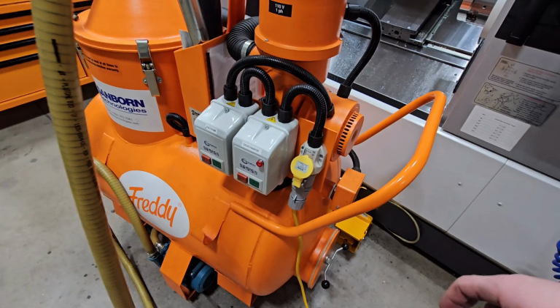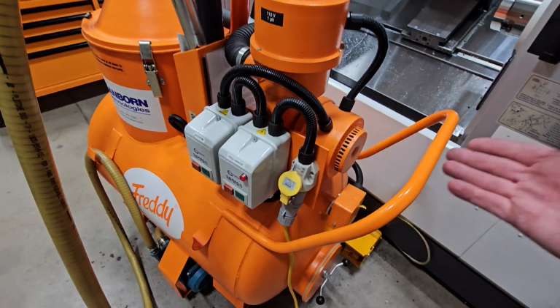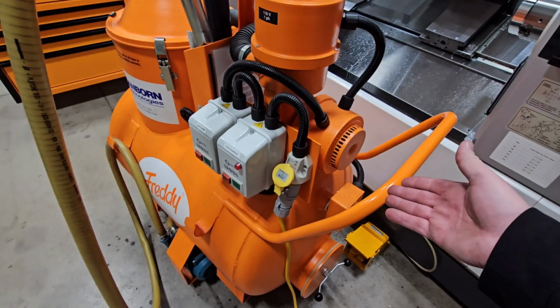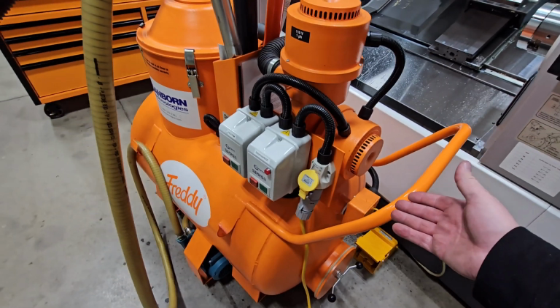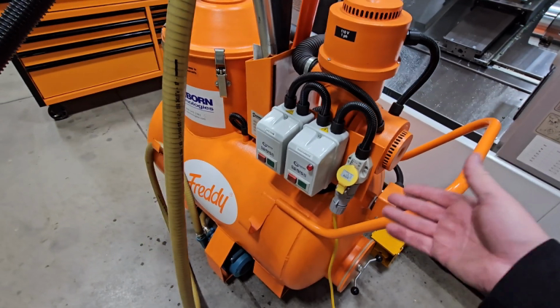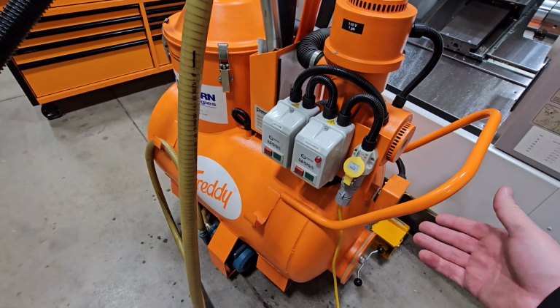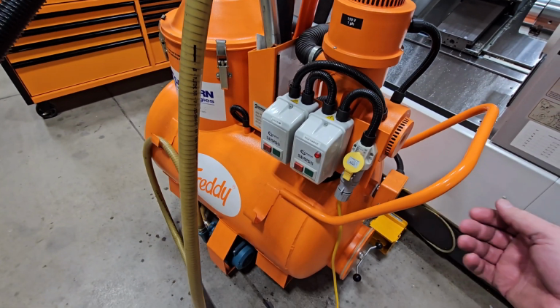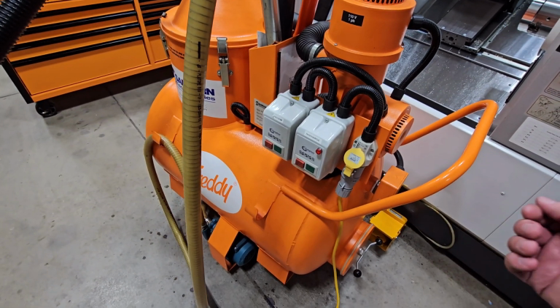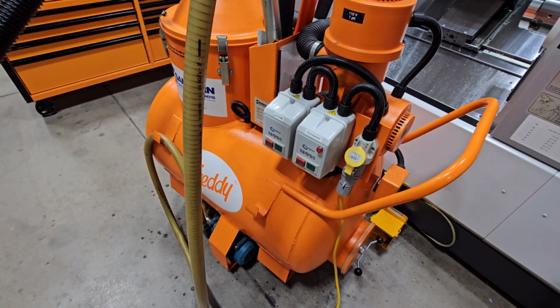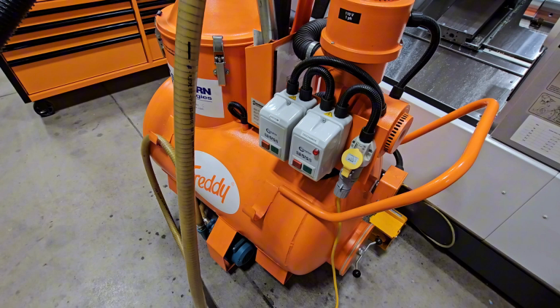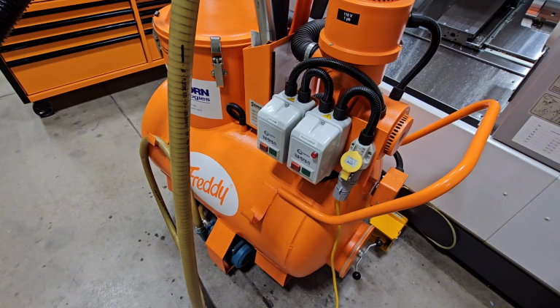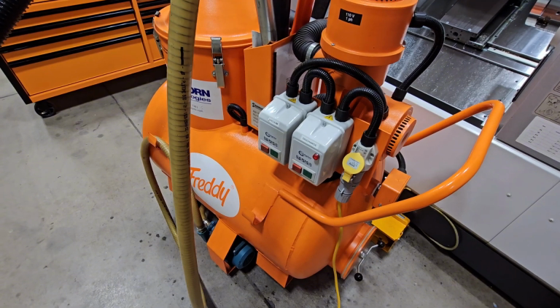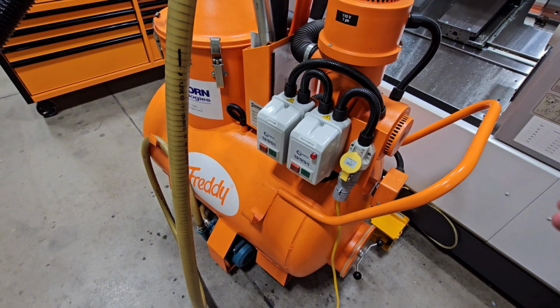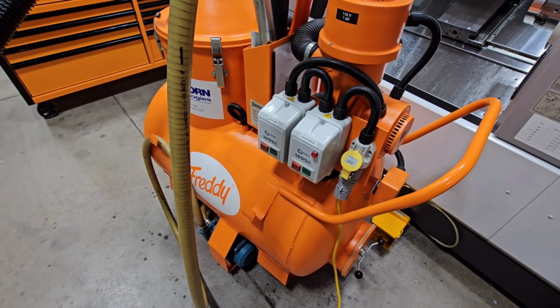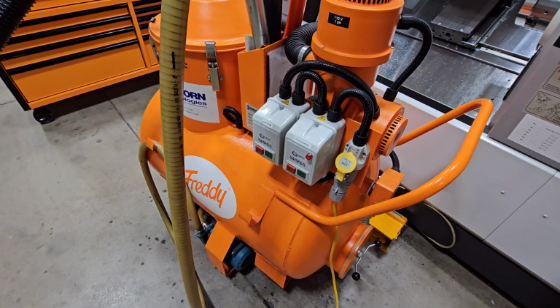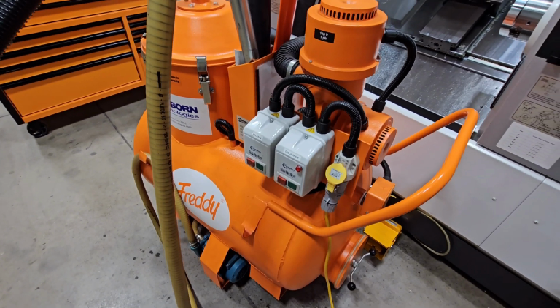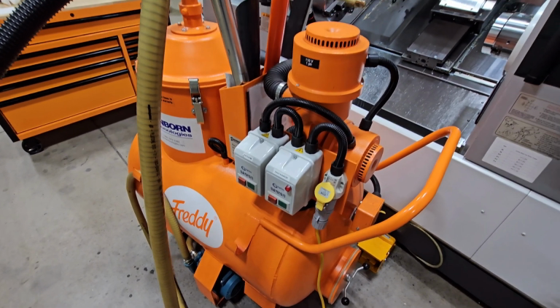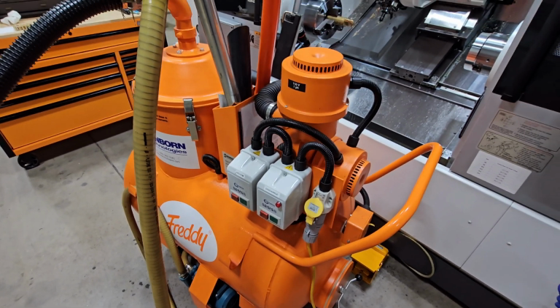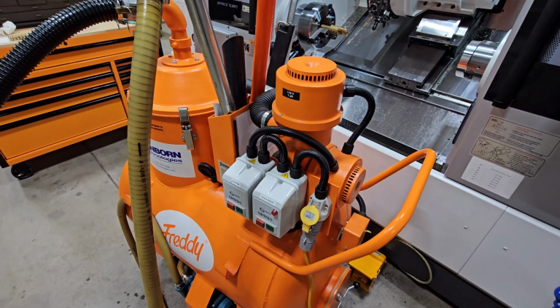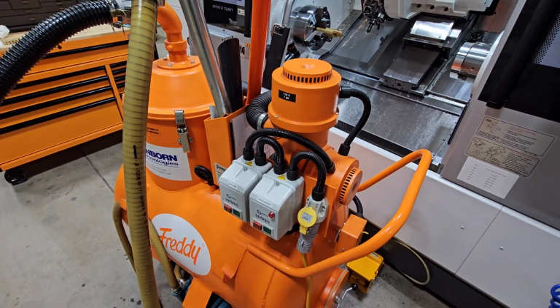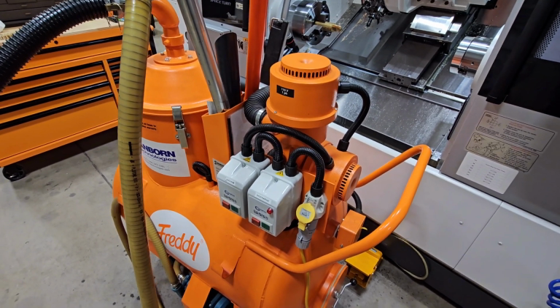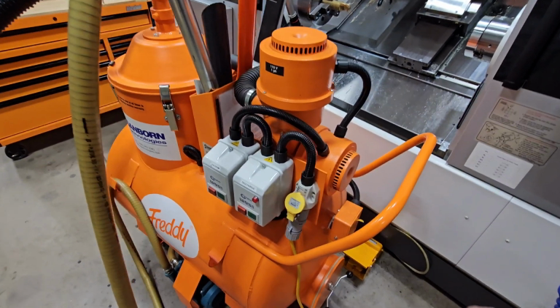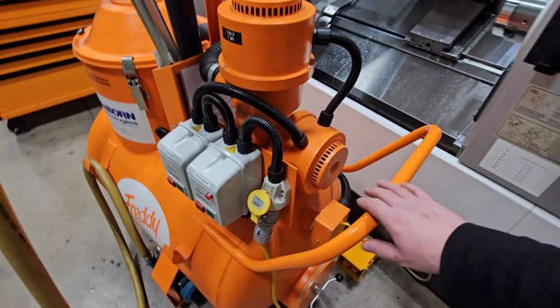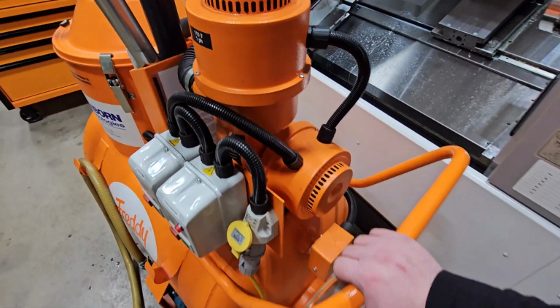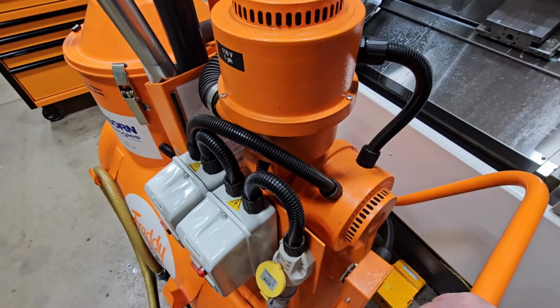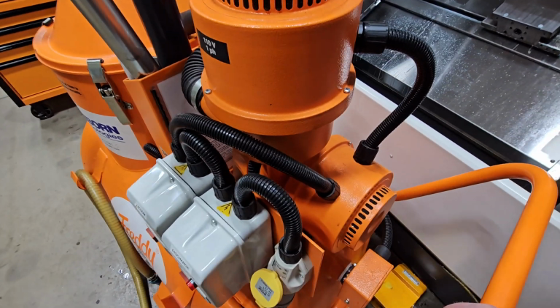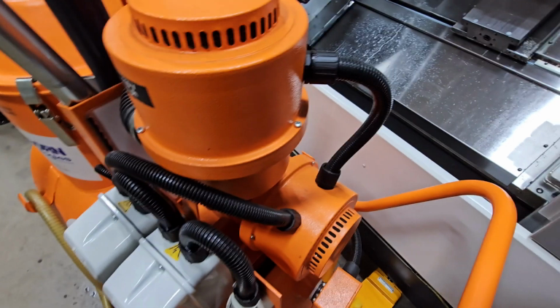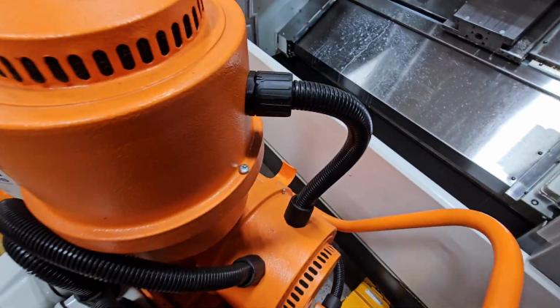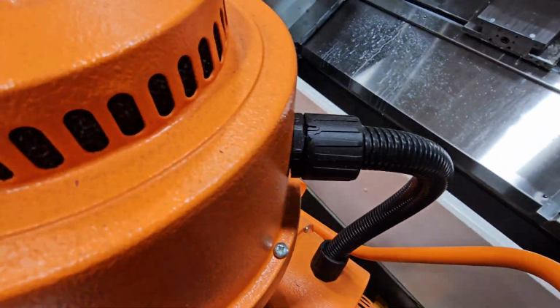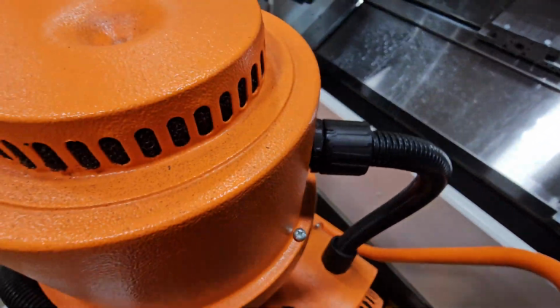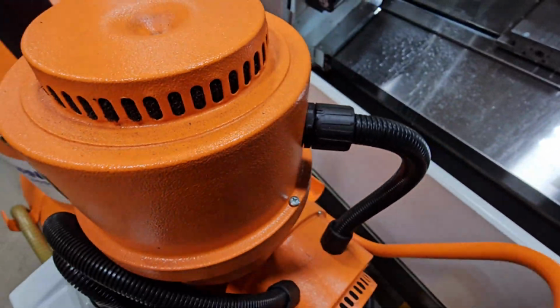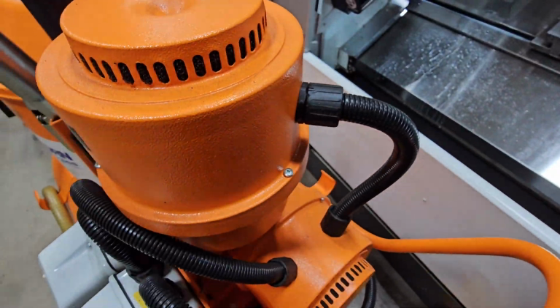Sometimes I just like to vacuum up barrels worth of coolant and leave it in Freddie, and then go around and distribute it to the different machines. Let's push this over a little bit and show filling the machine up.